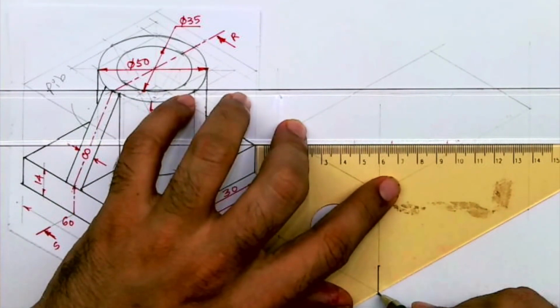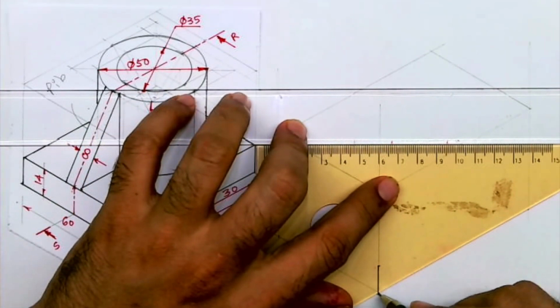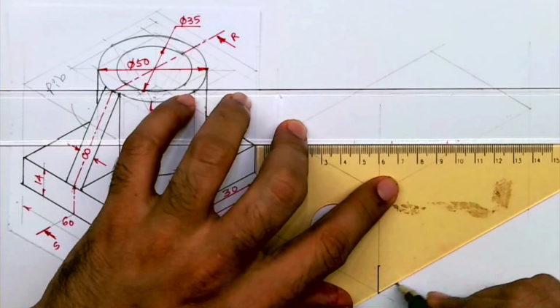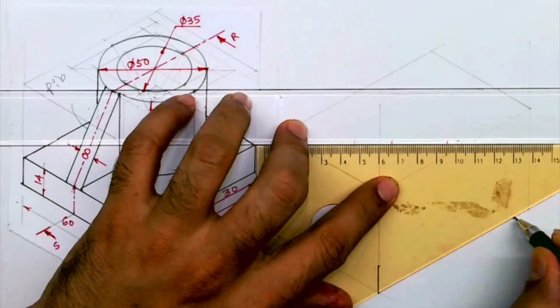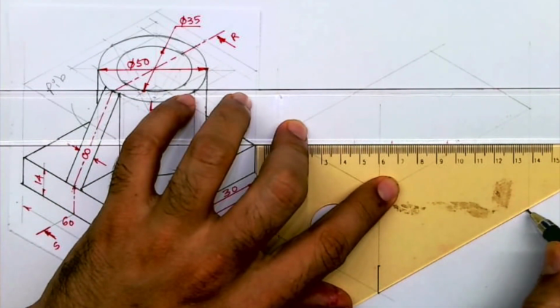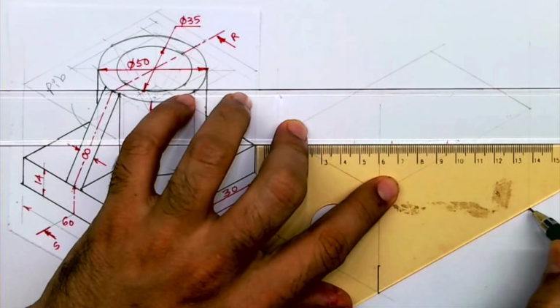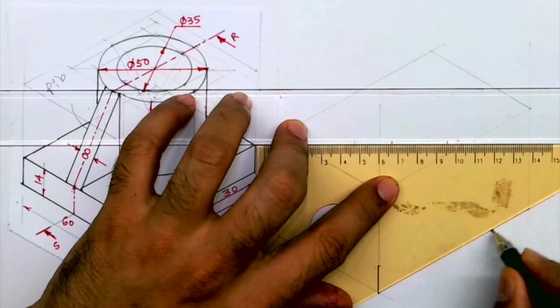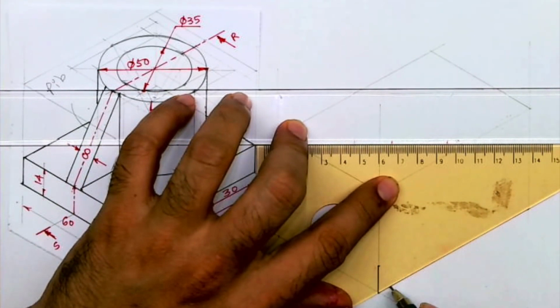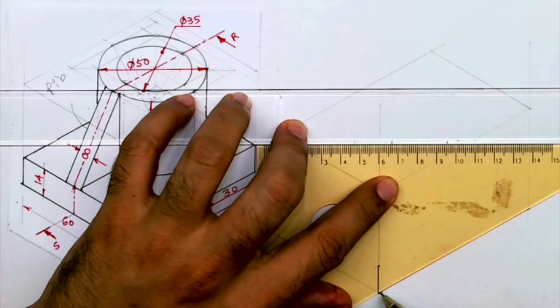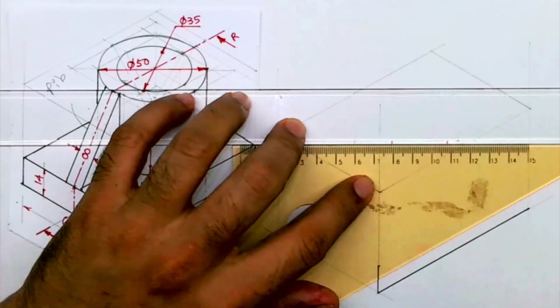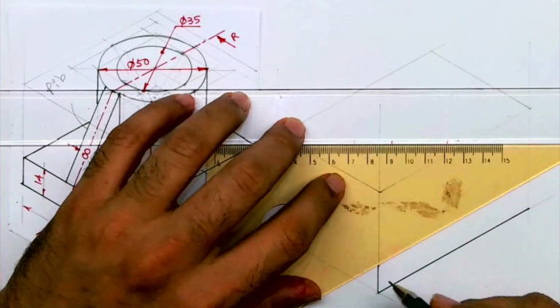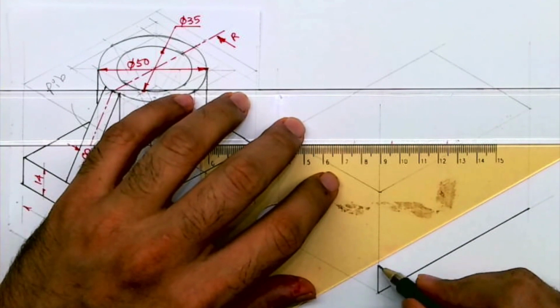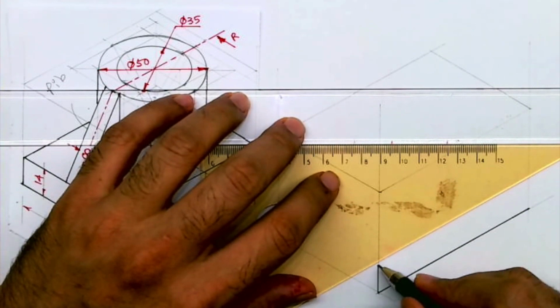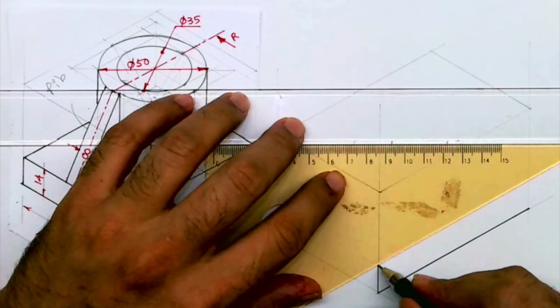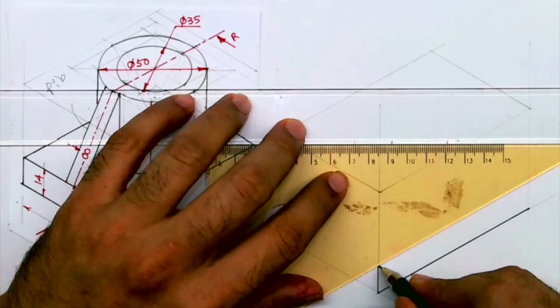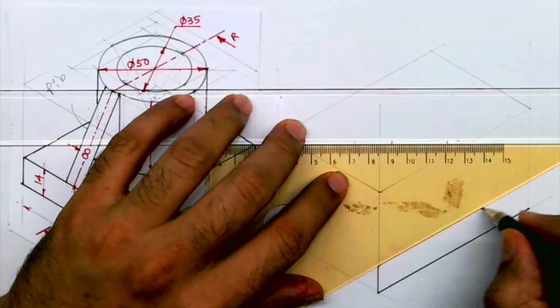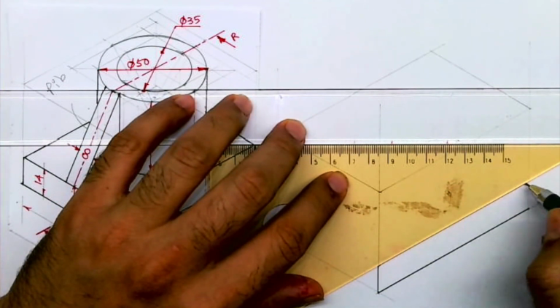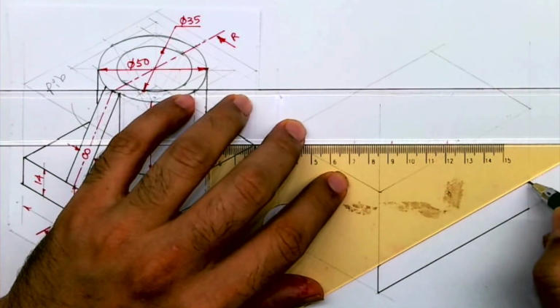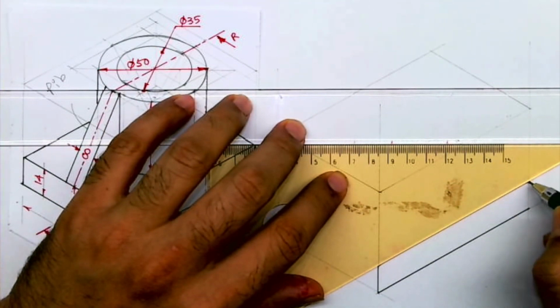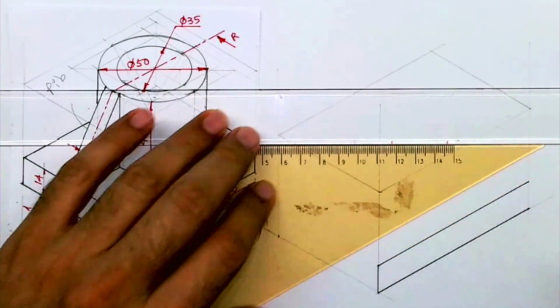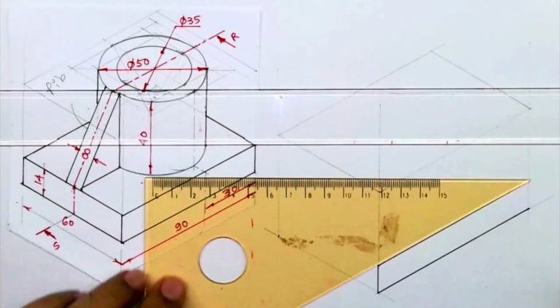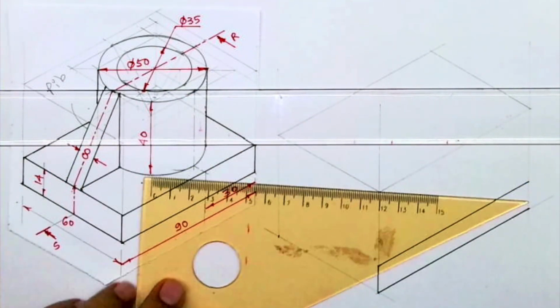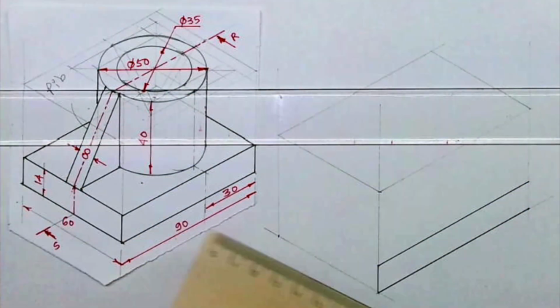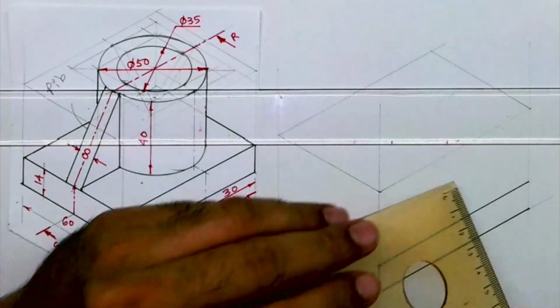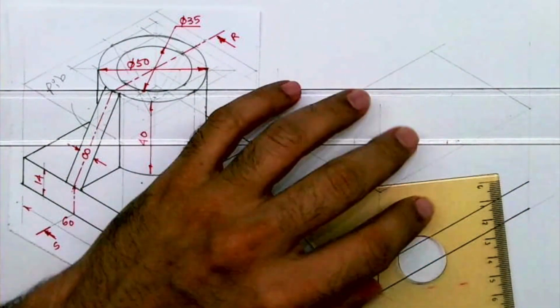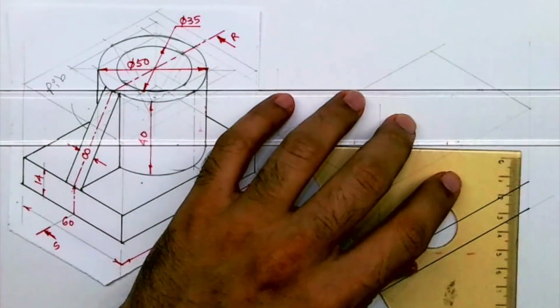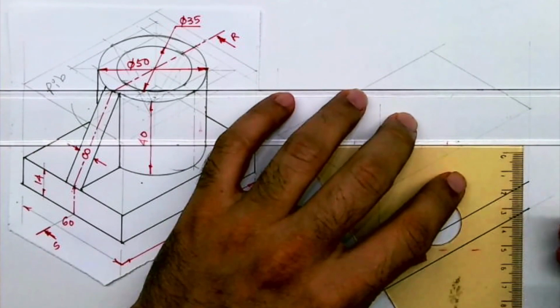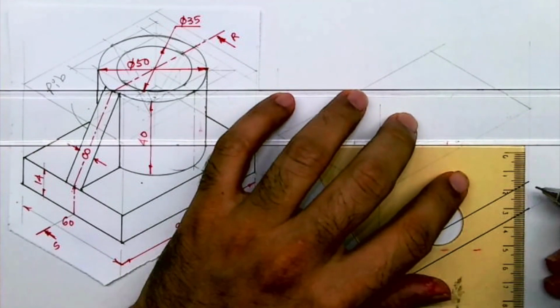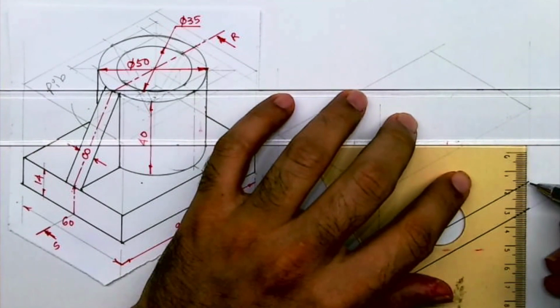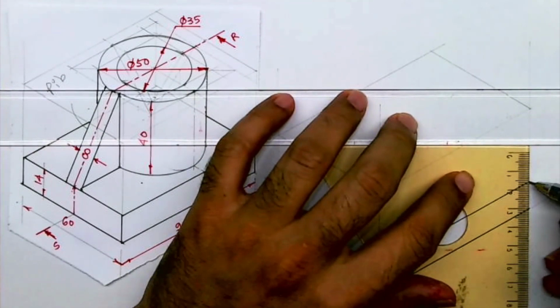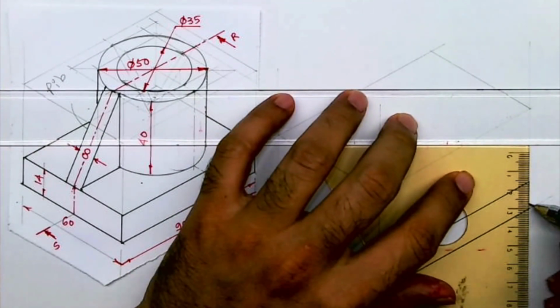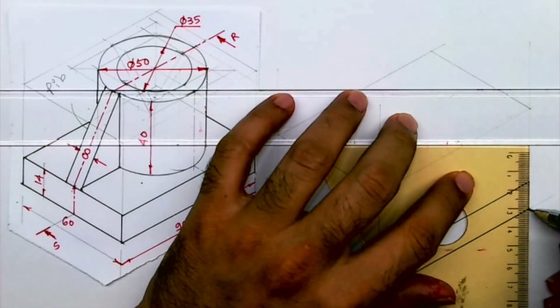First we will draw this rectangle — height is 14, length is 90. Whatever is there in the front, the same thing is behind.